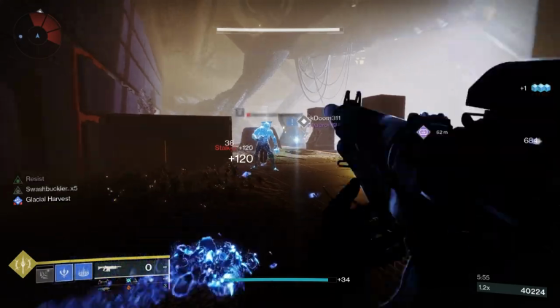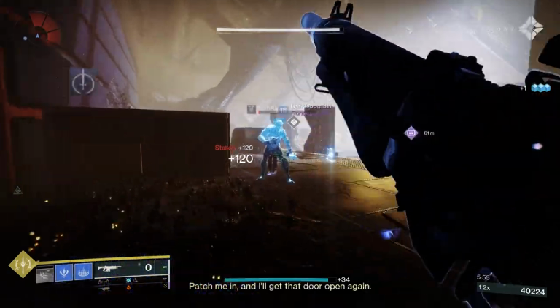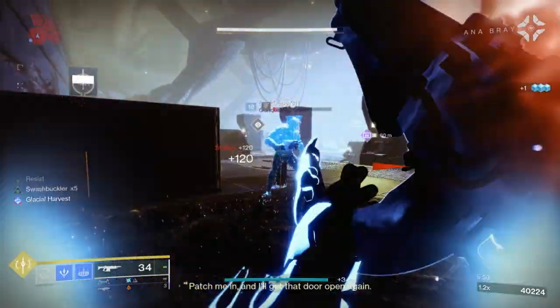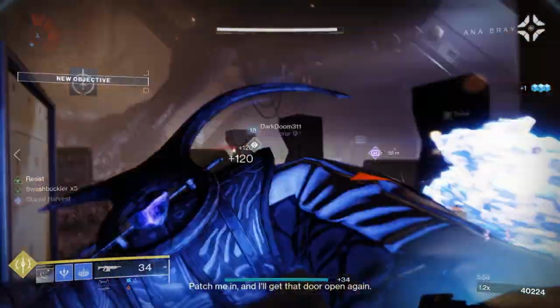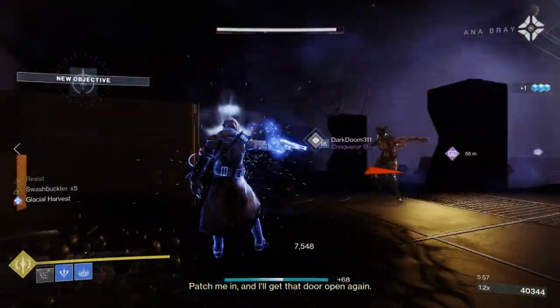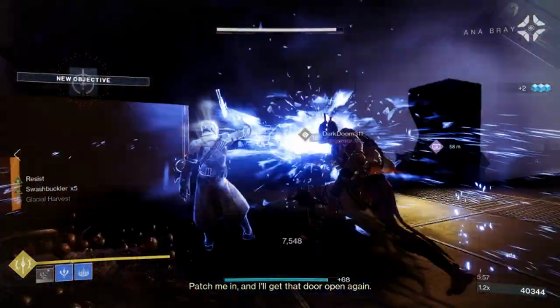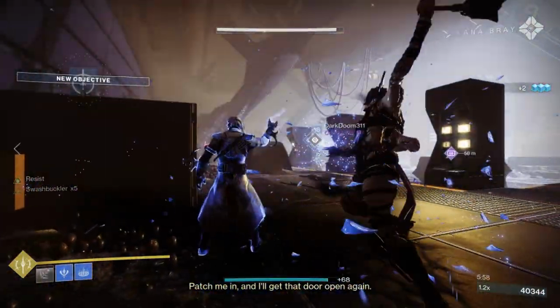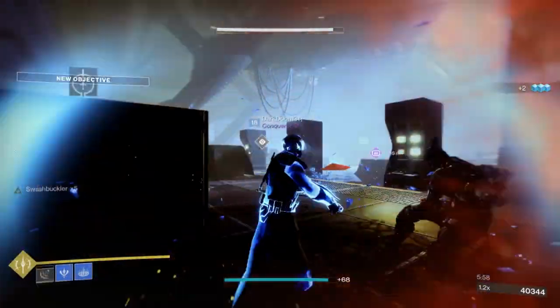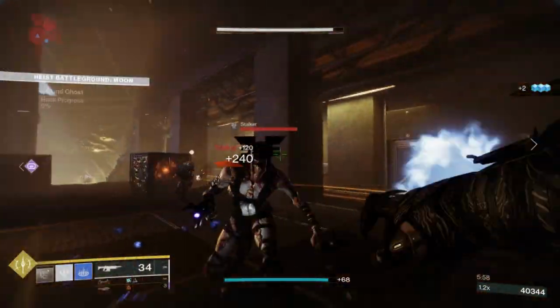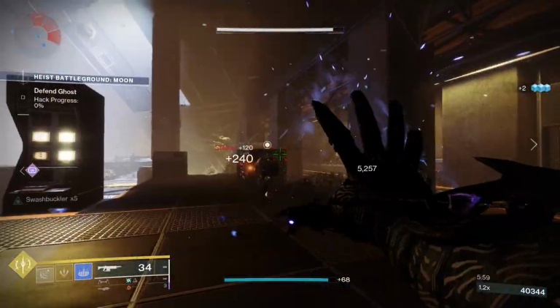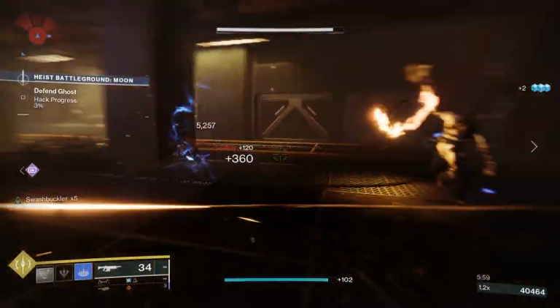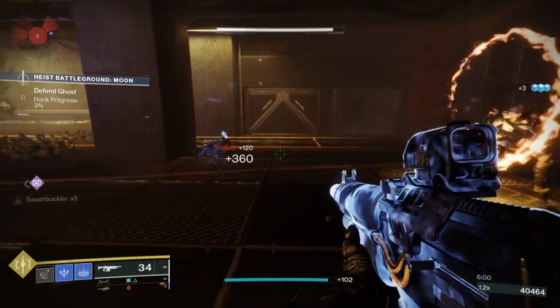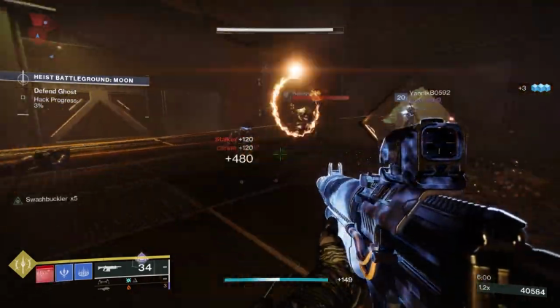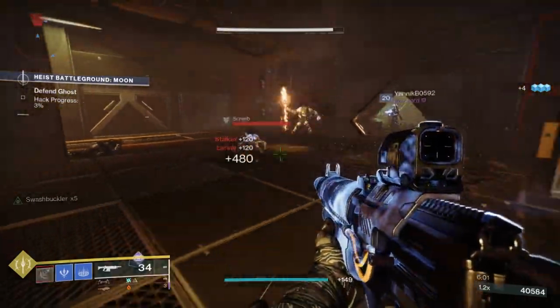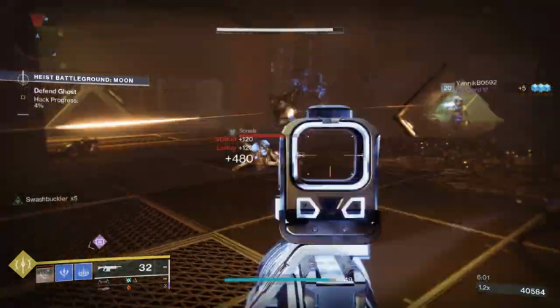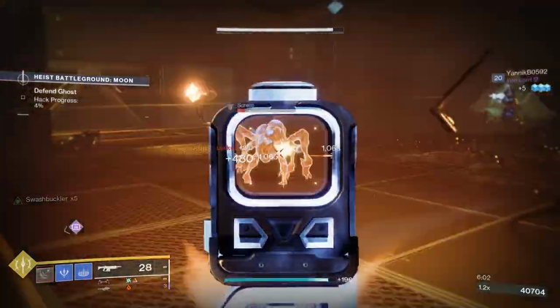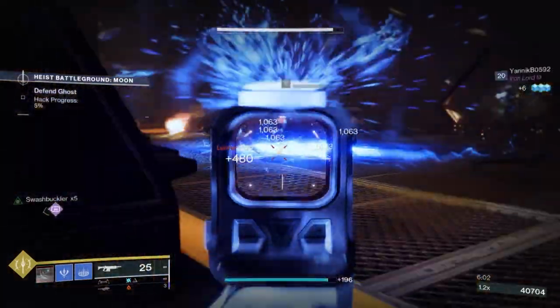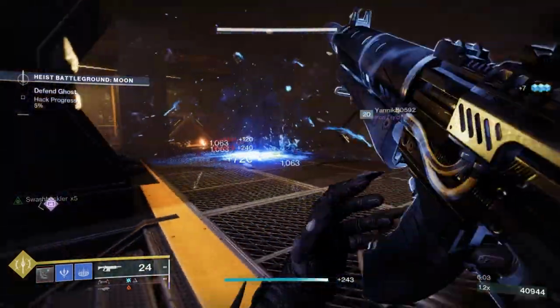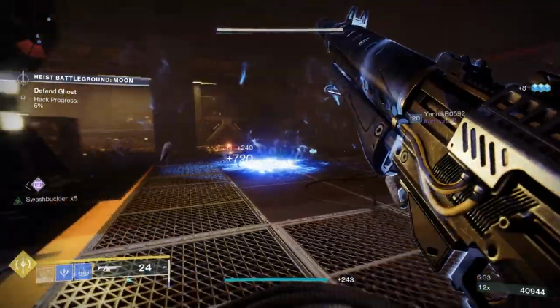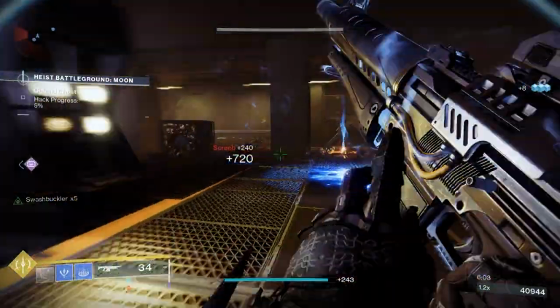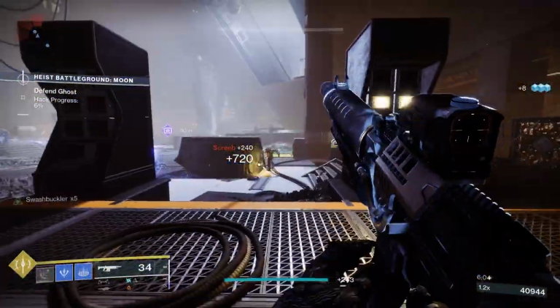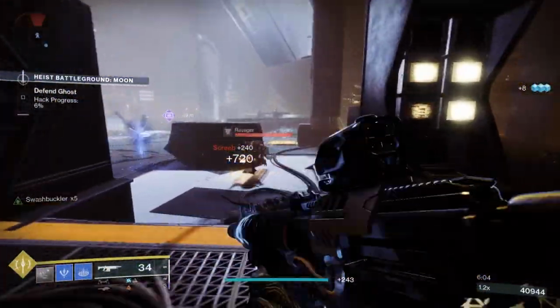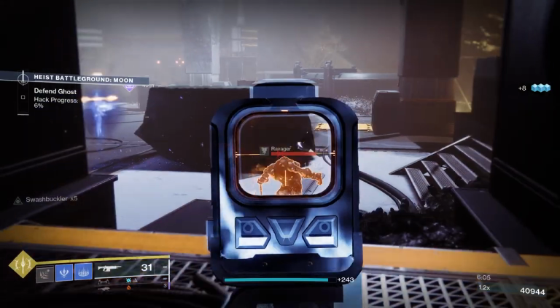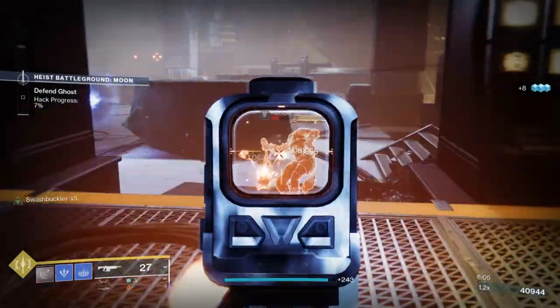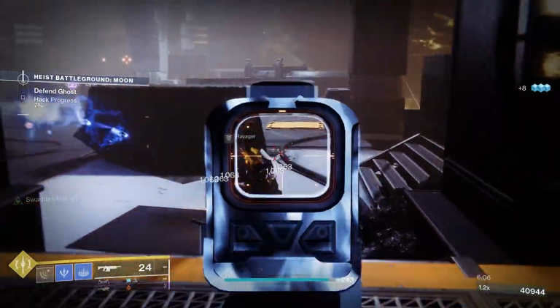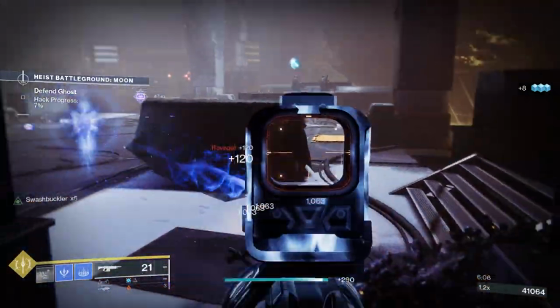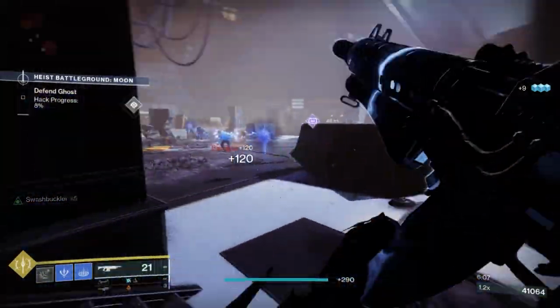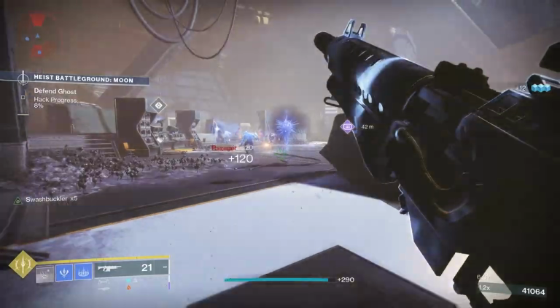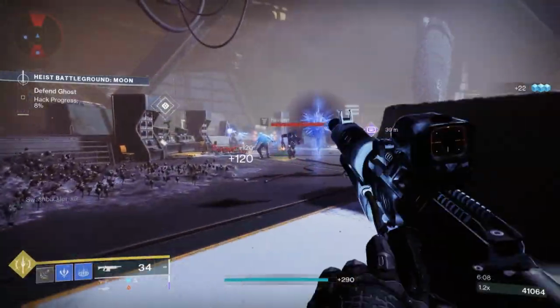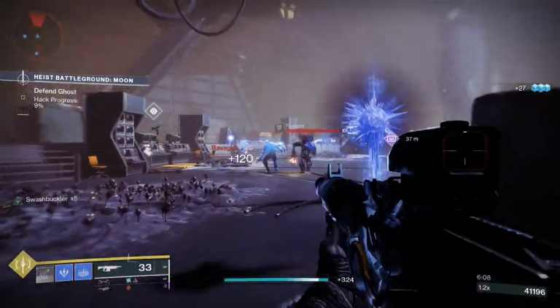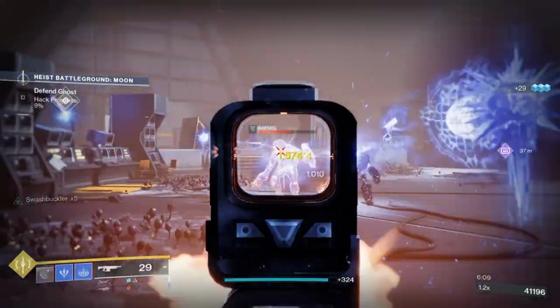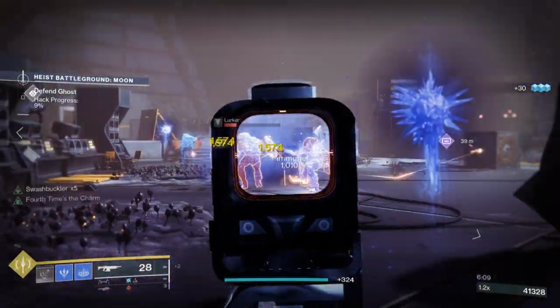The 7th Seraph Carbine is back in Destiny 2, reintroduced as part of the Spire of the Watcher dungeon. While this one is a reissue, it's got improved perks plus a brand new origin trait, making this a very effective auto rifle.